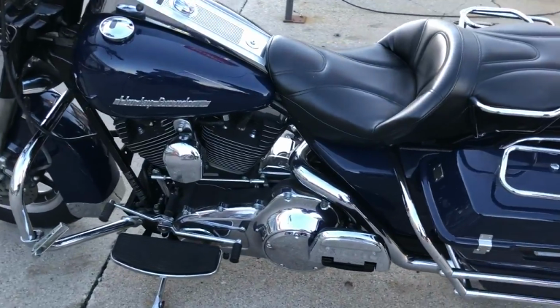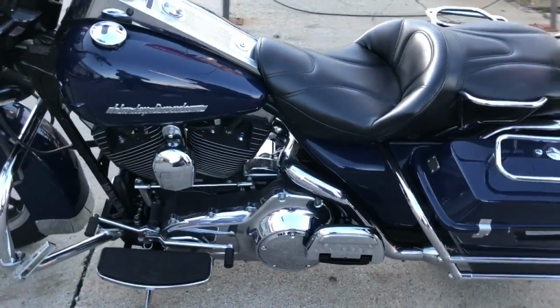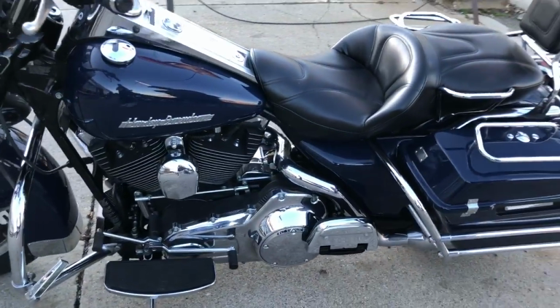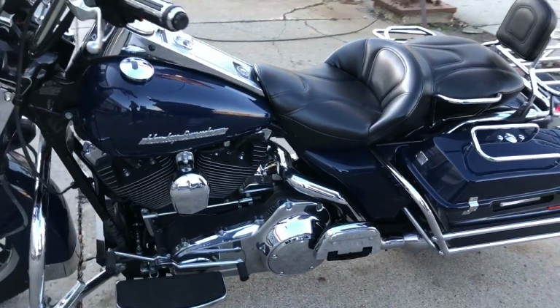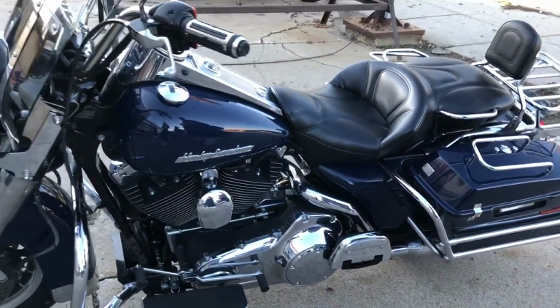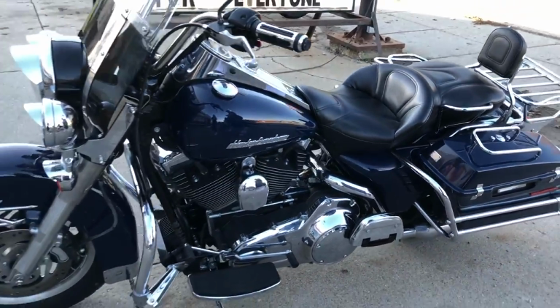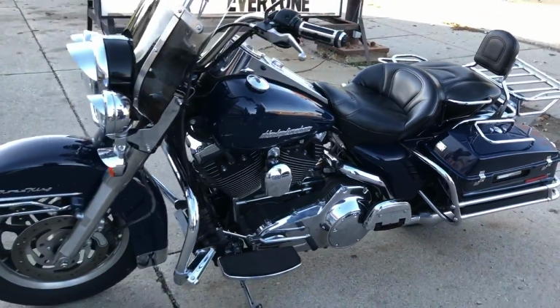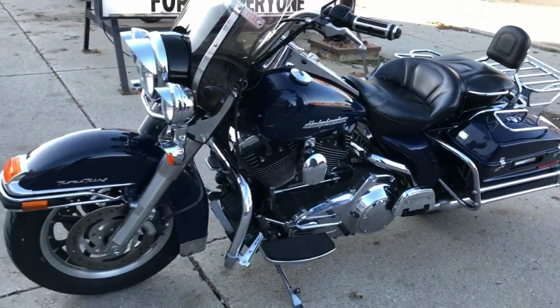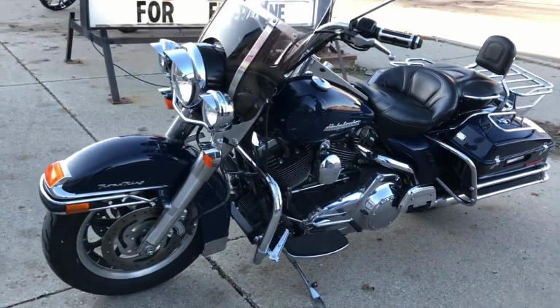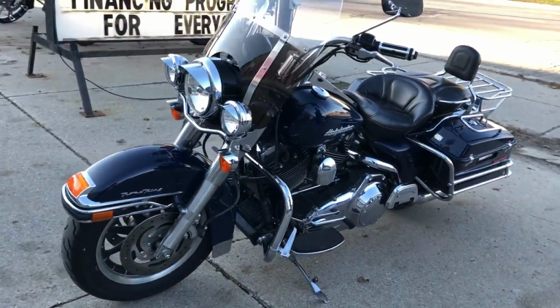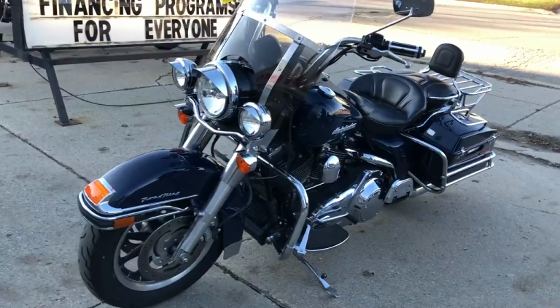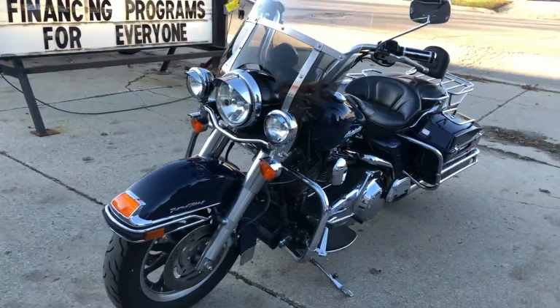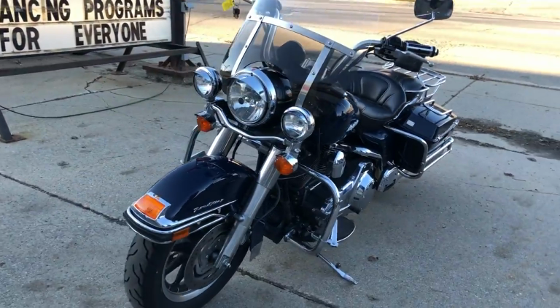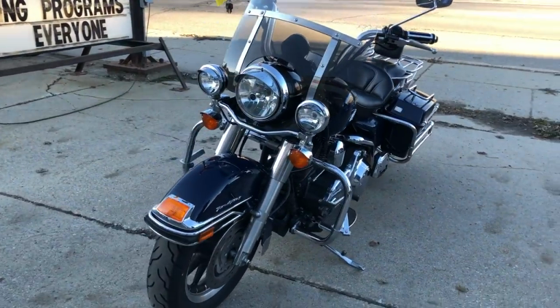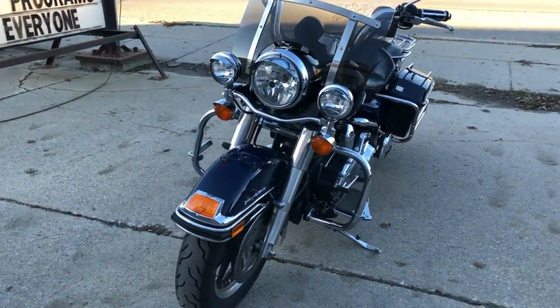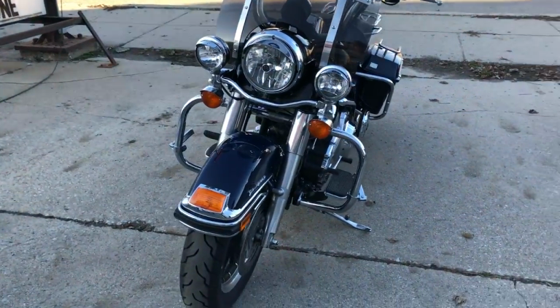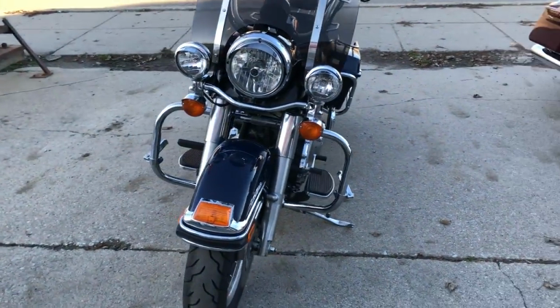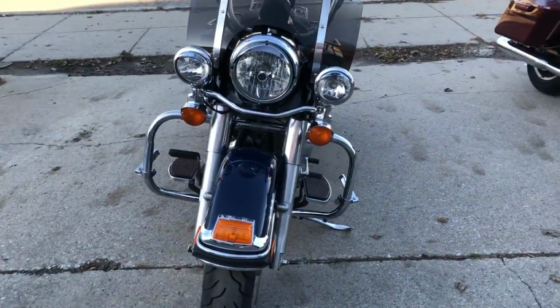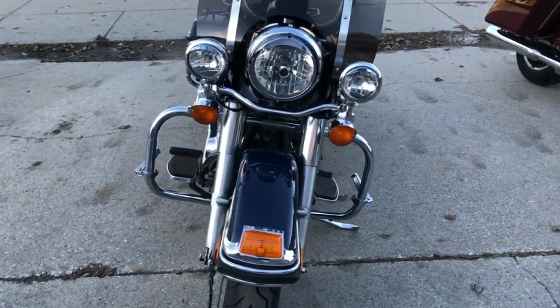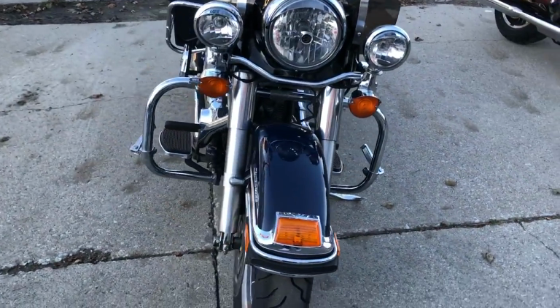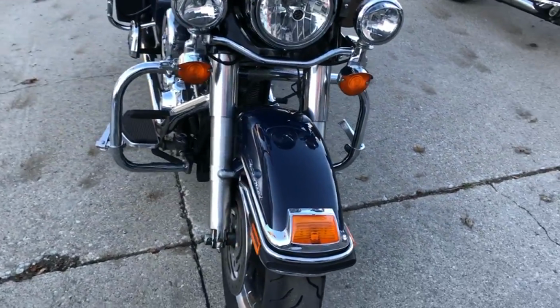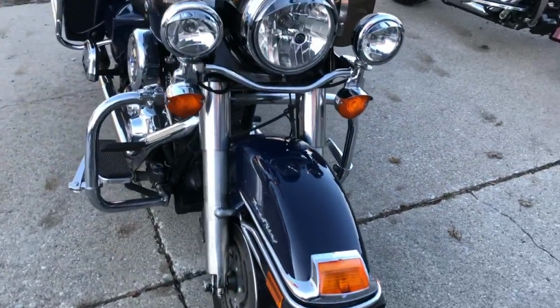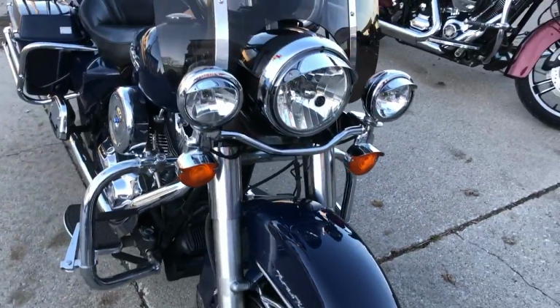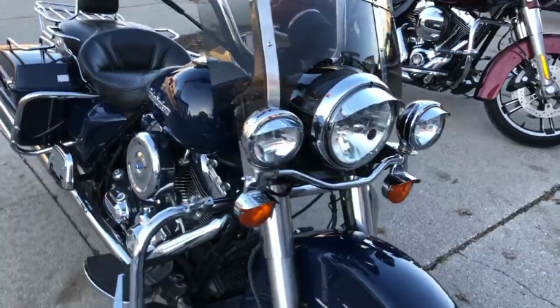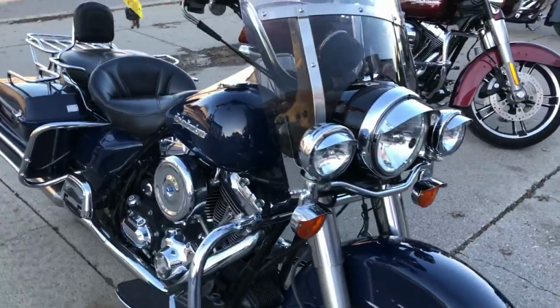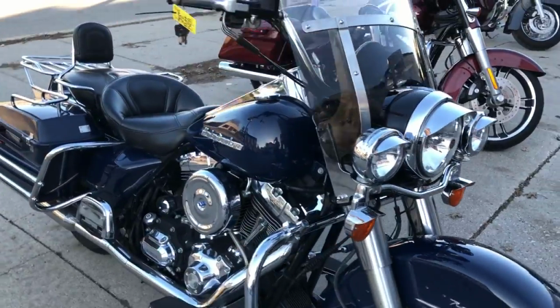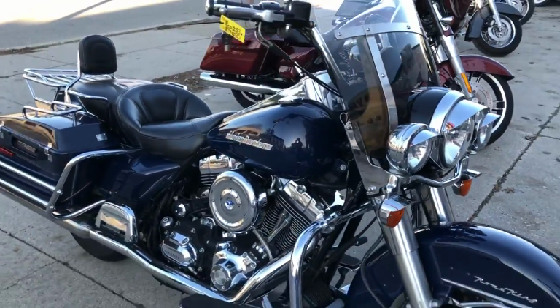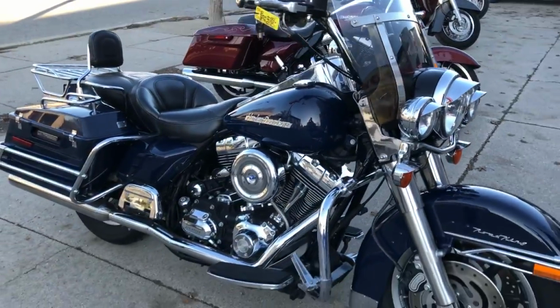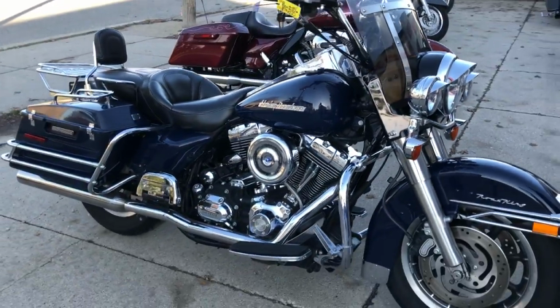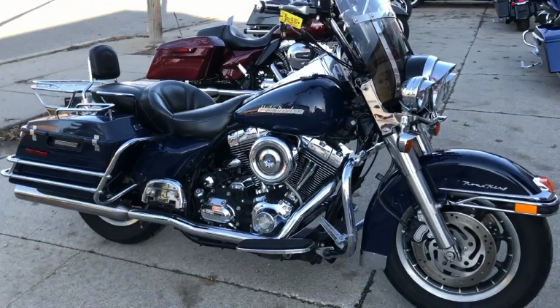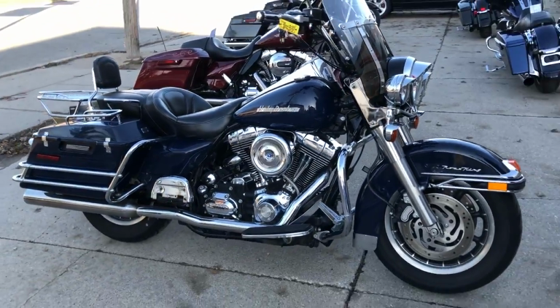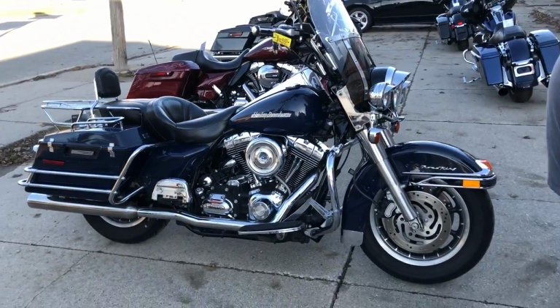Highway pegs, engine guard, floorboards, backrest, luggage rack, ultra comfort seat — this one does have it all. Just serviced at the dealership, ready to go. Don't miss it, guys. Give us a call: 810-648-9500.